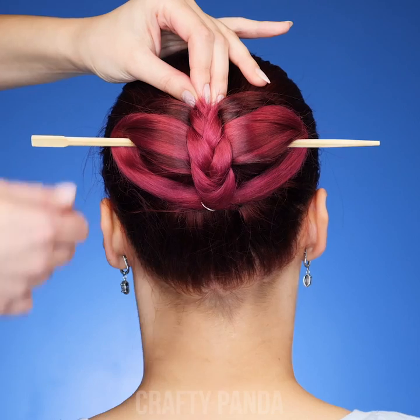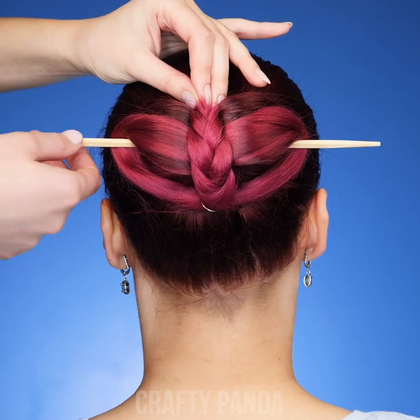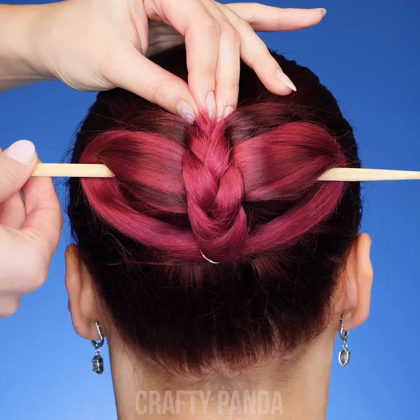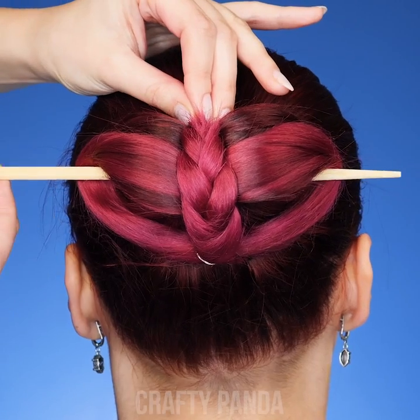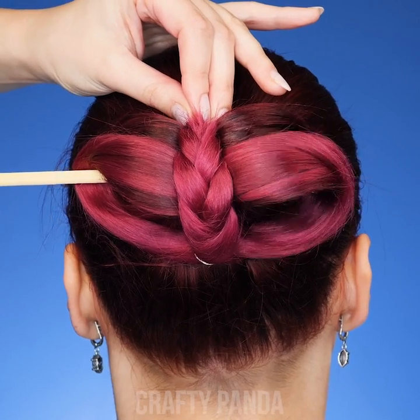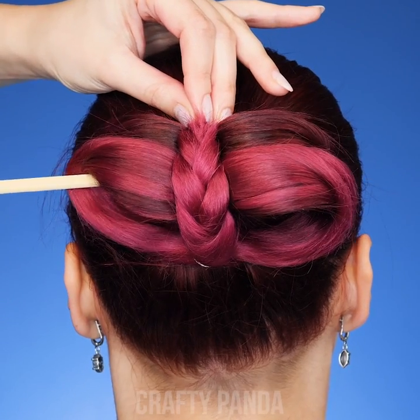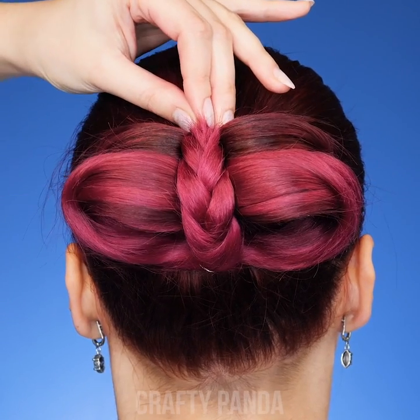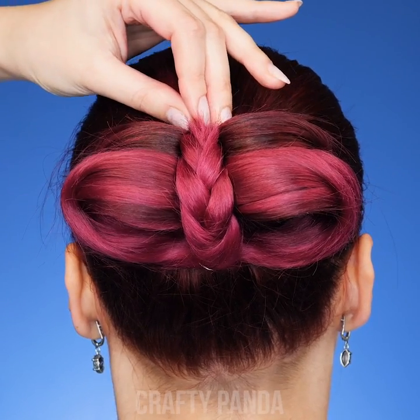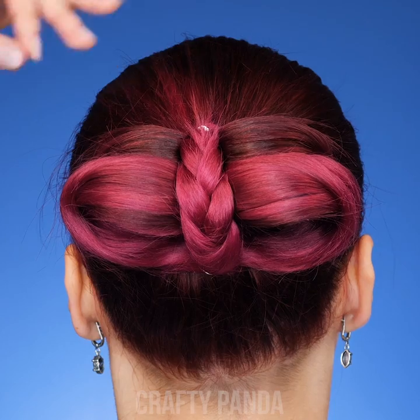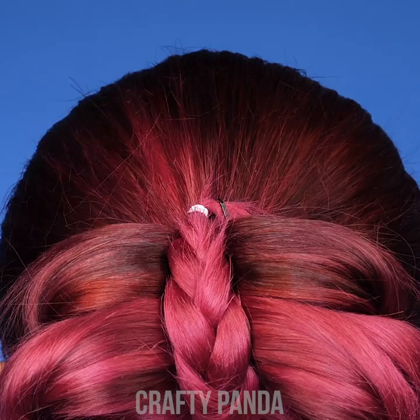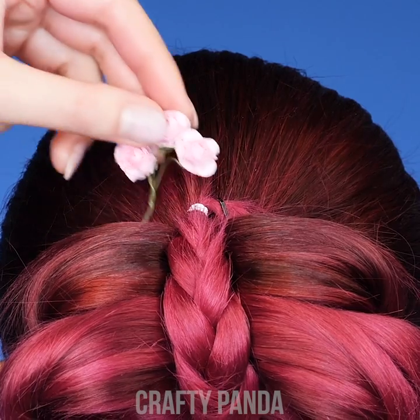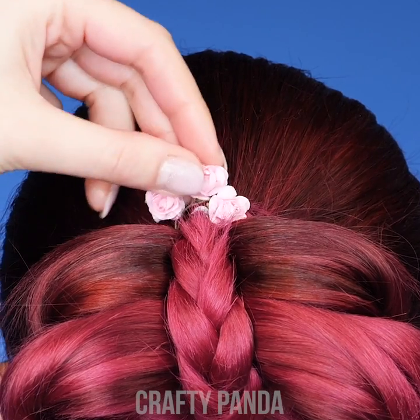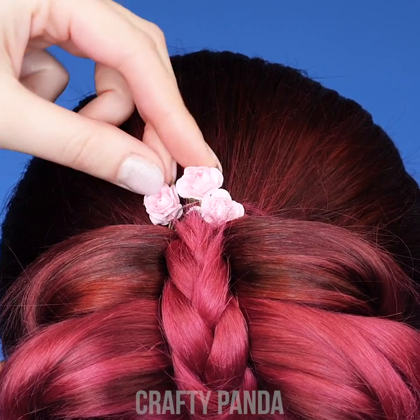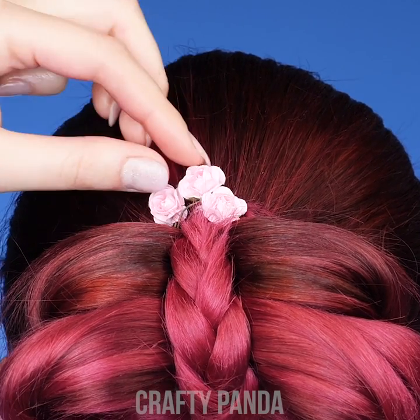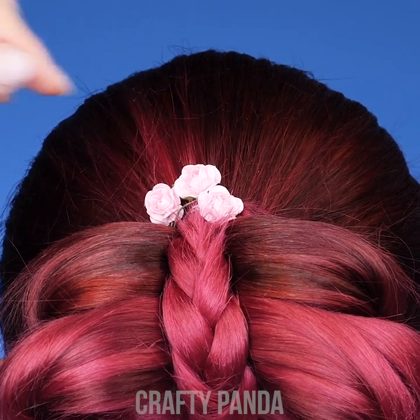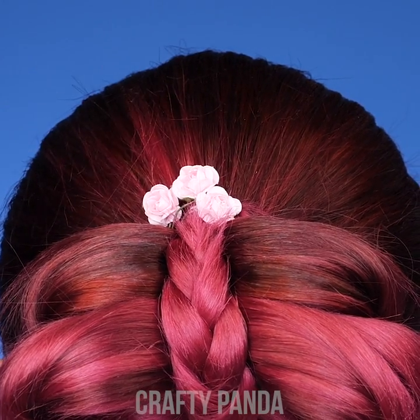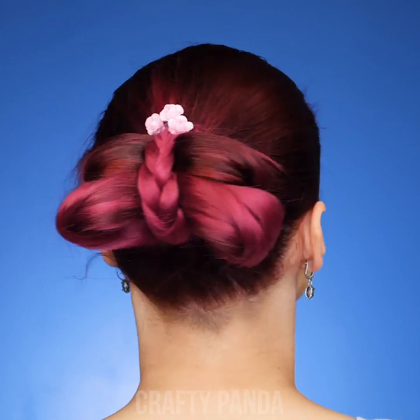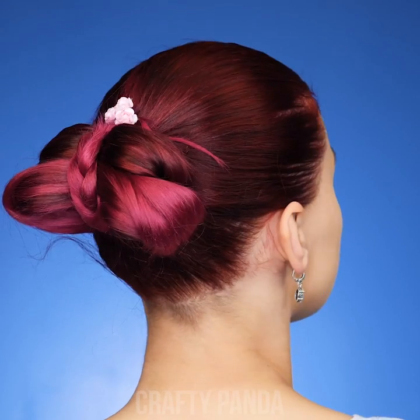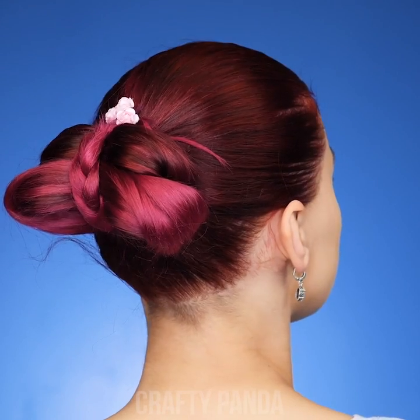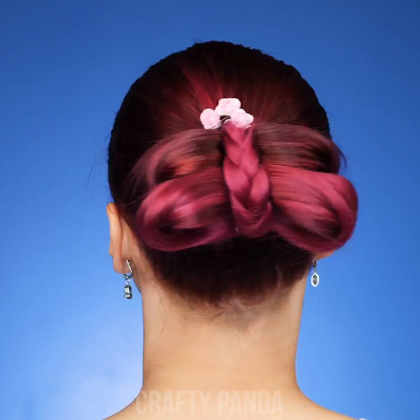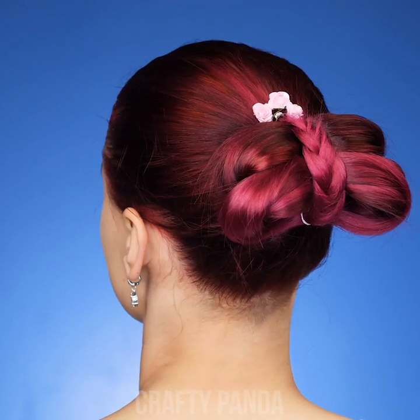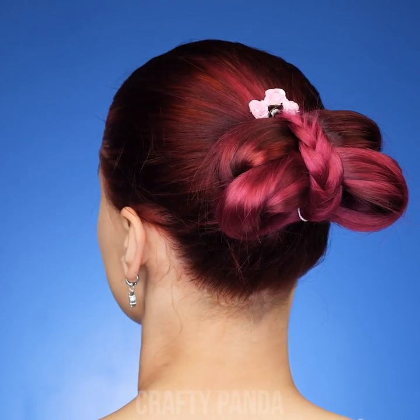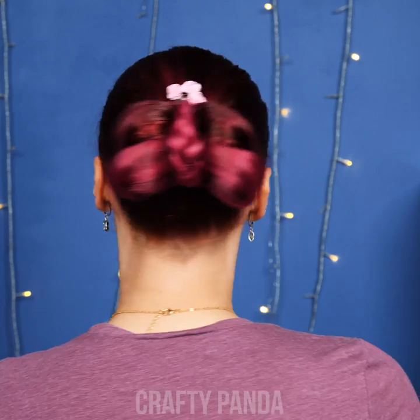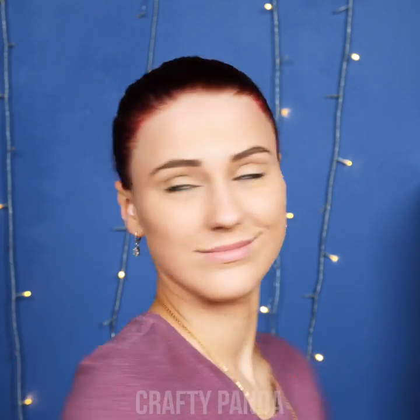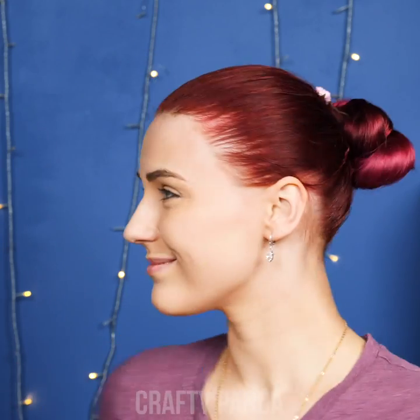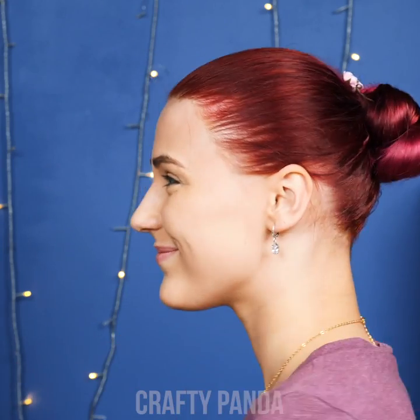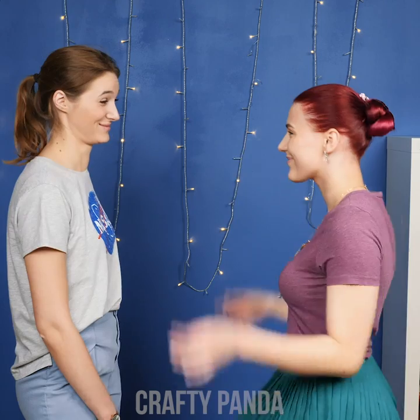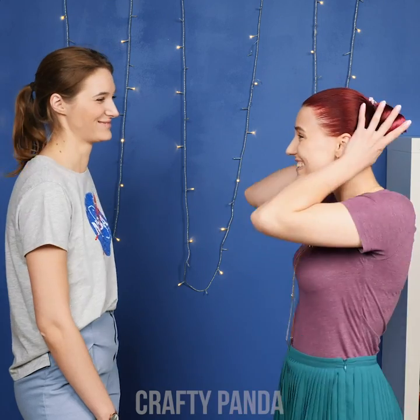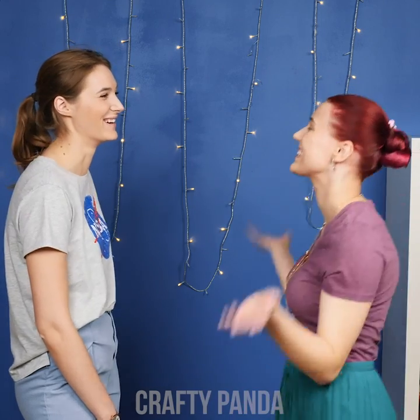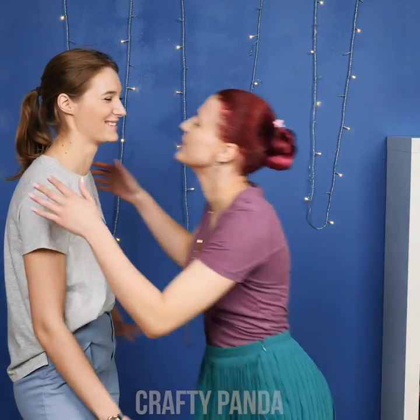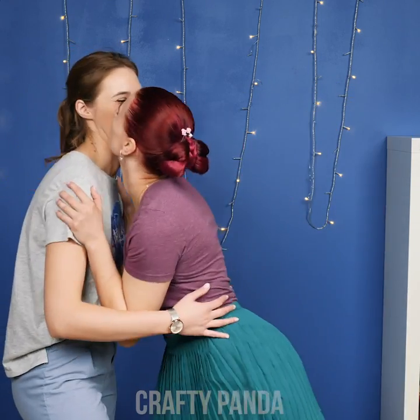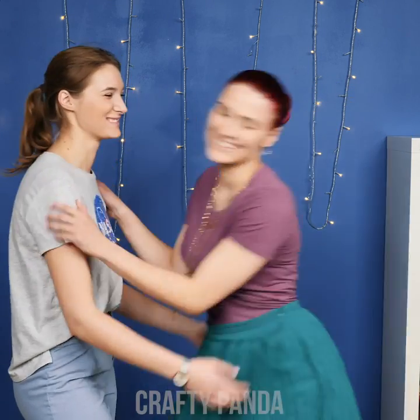Remove the chopstick, we won't need it anymore. Lastly, add a small flower accessory. It's done! Amazing! Thanks Jessica, you saved the day!